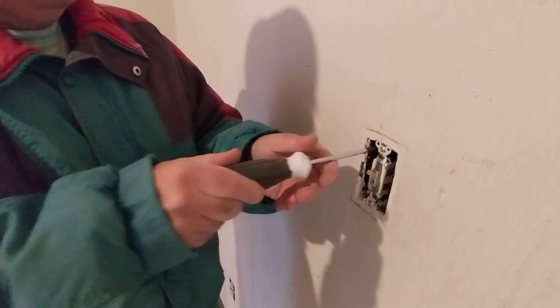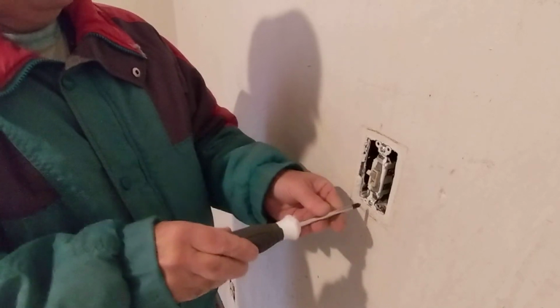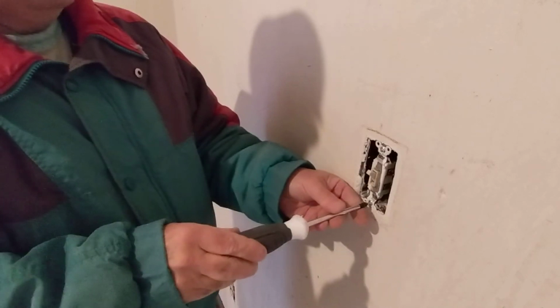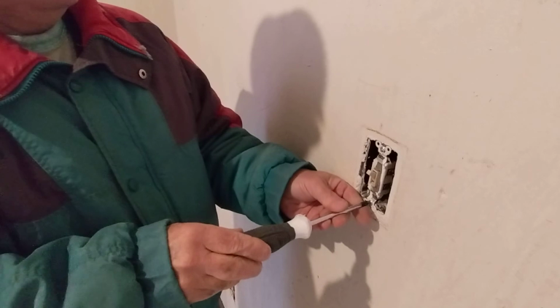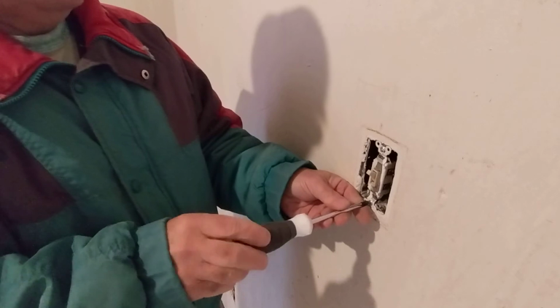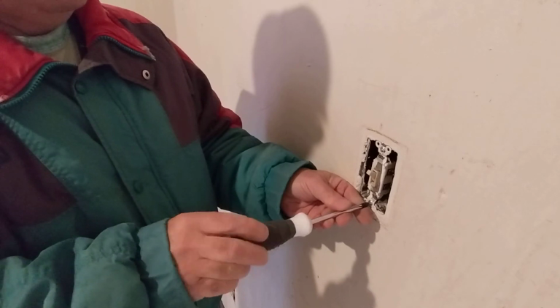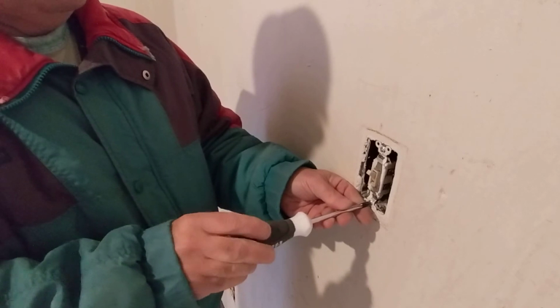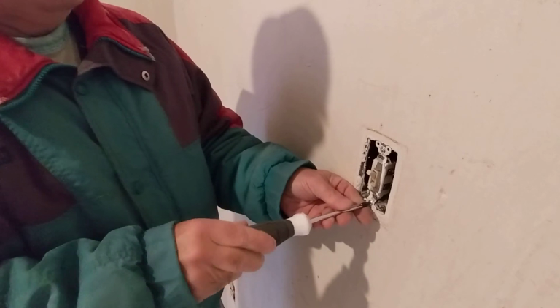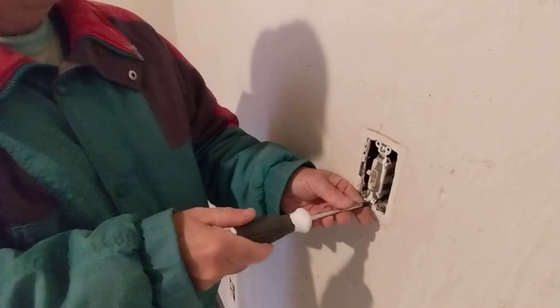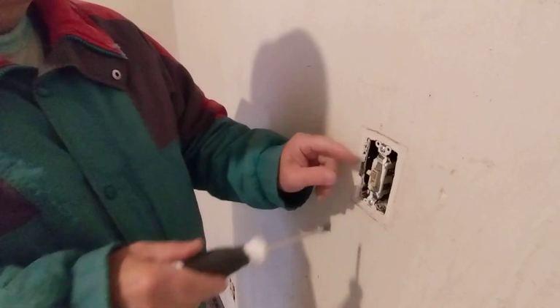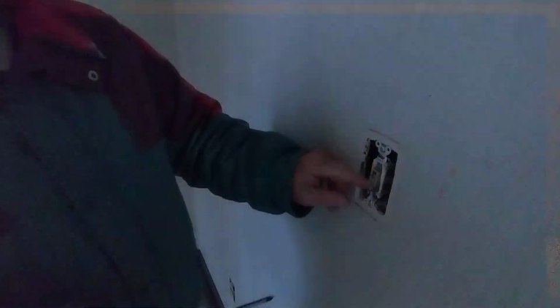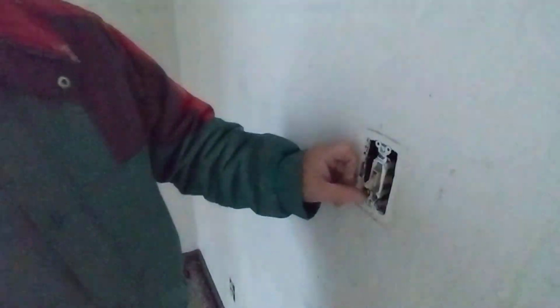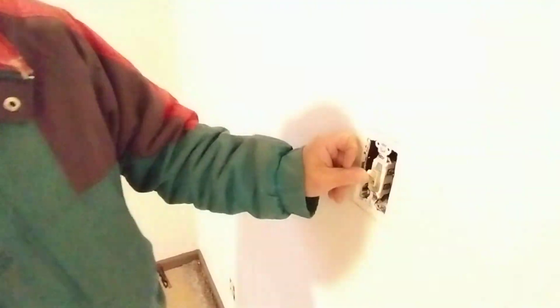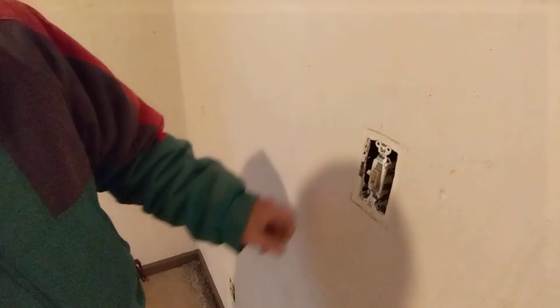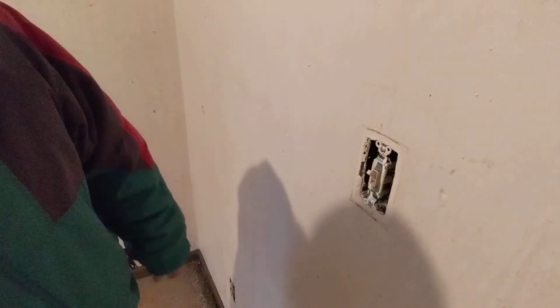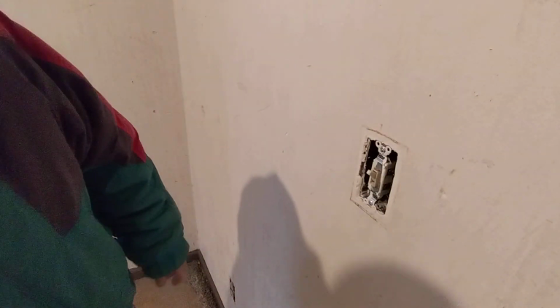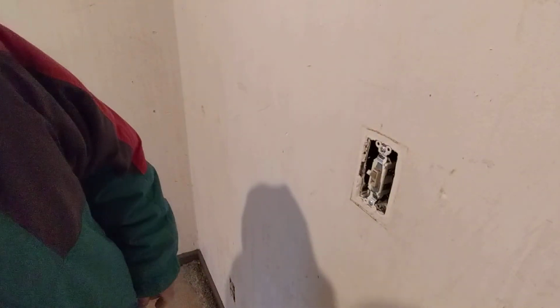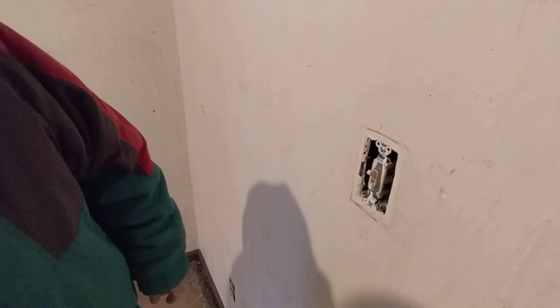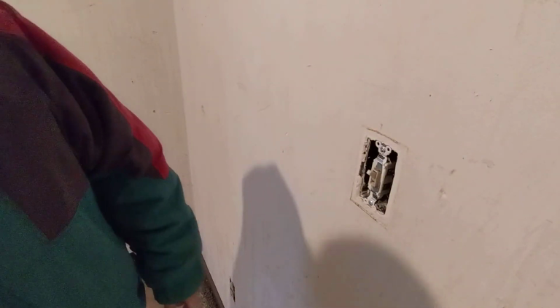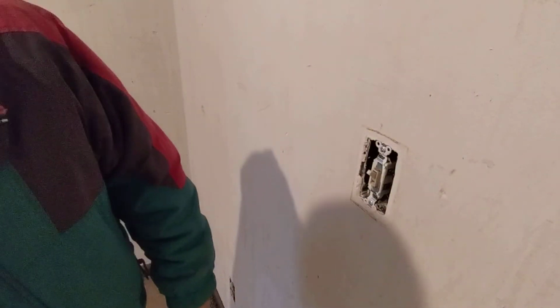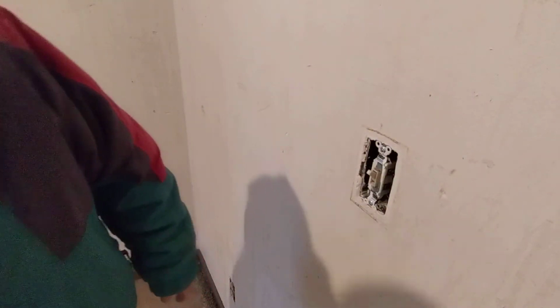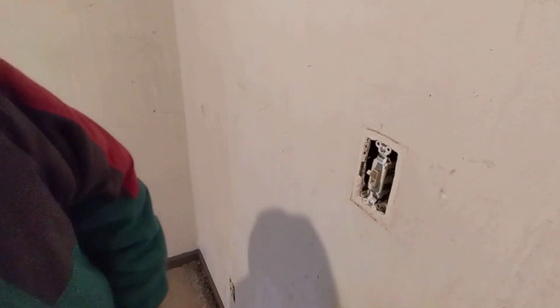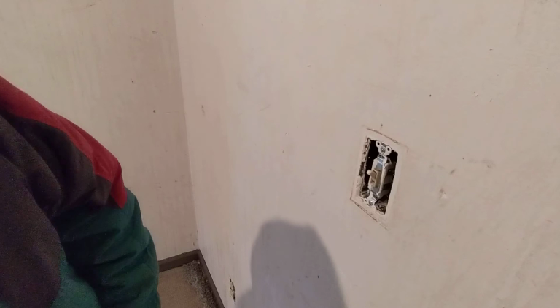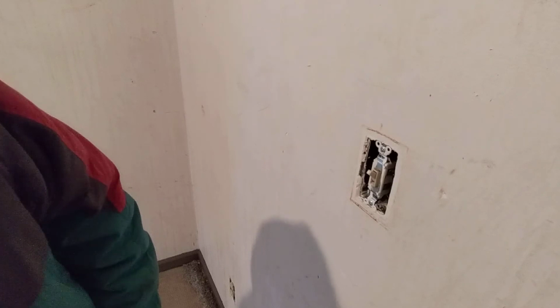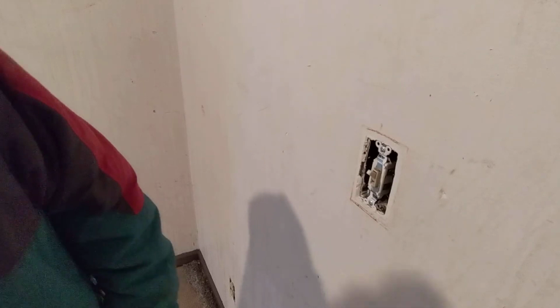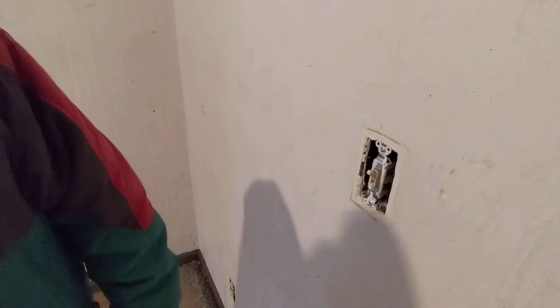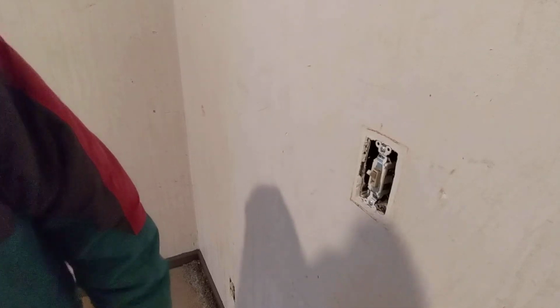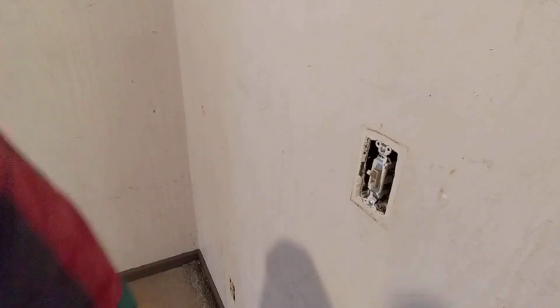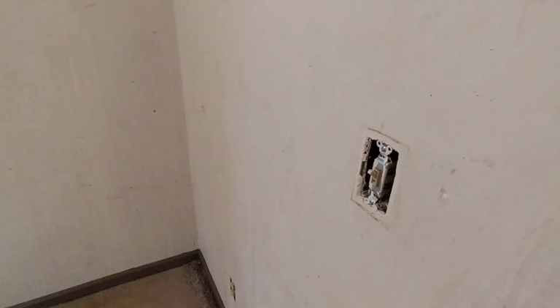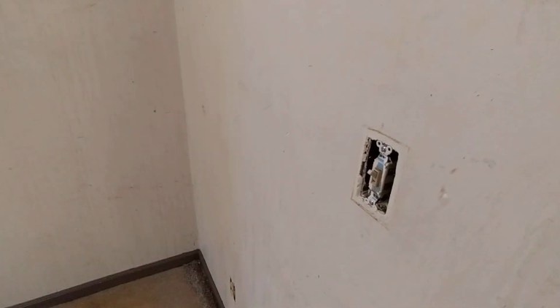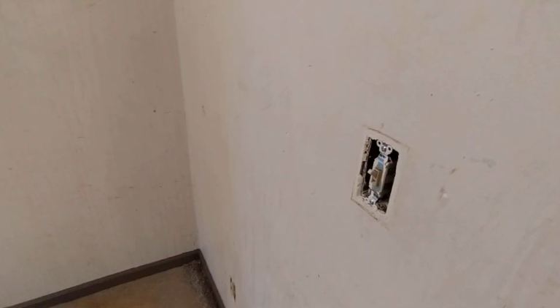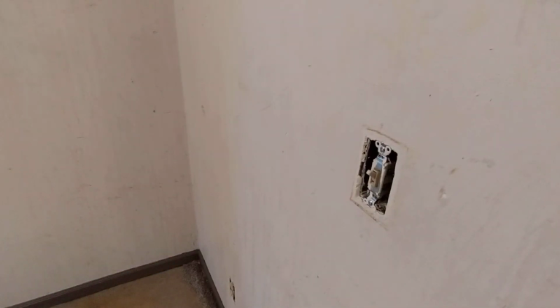There, it's all nice and tight and our ground wire is away from everything.